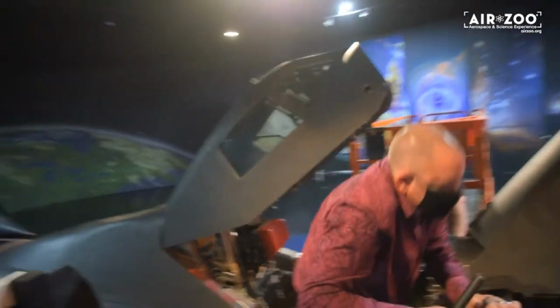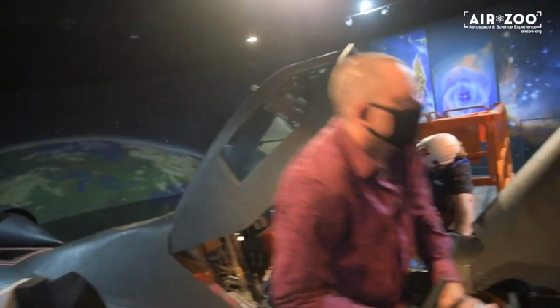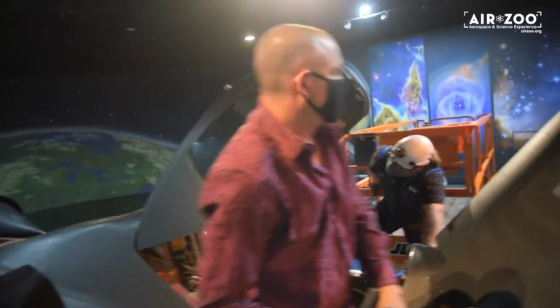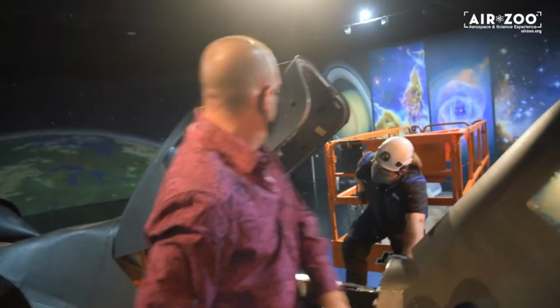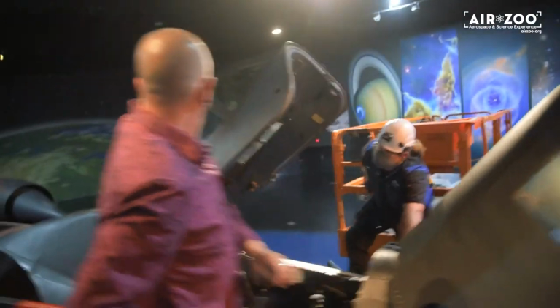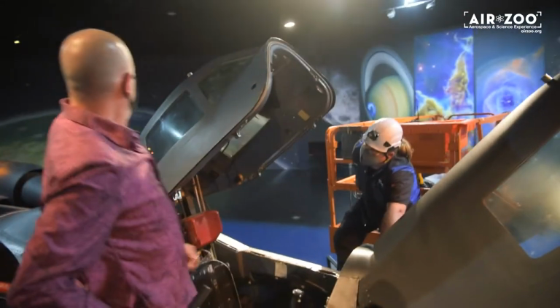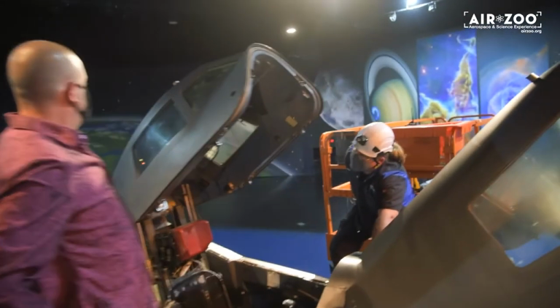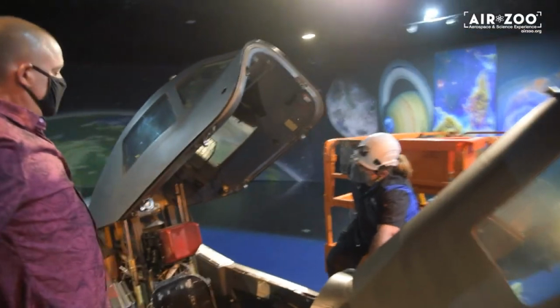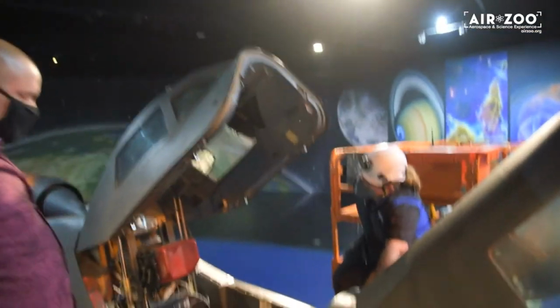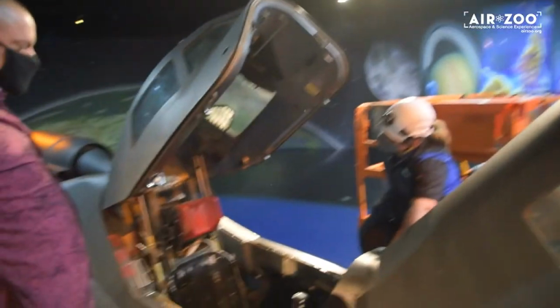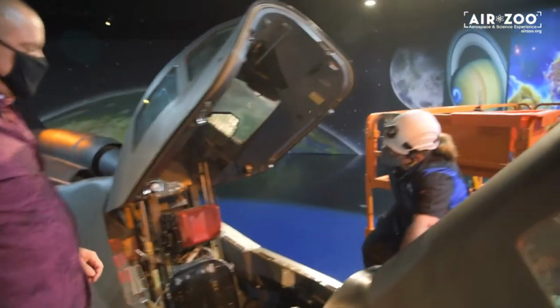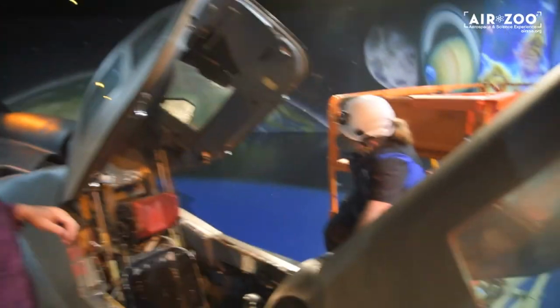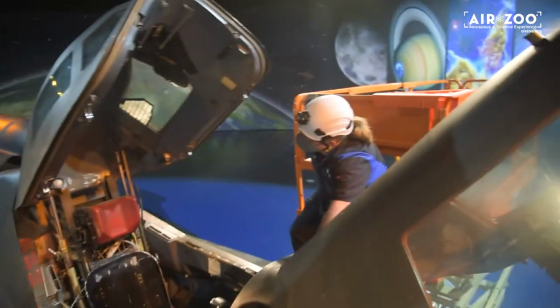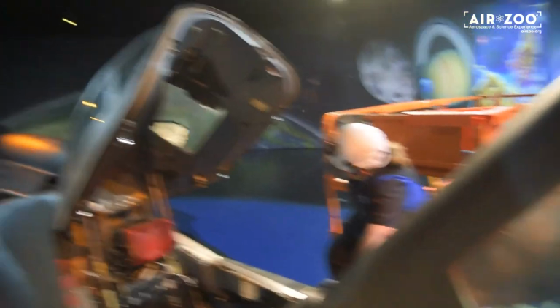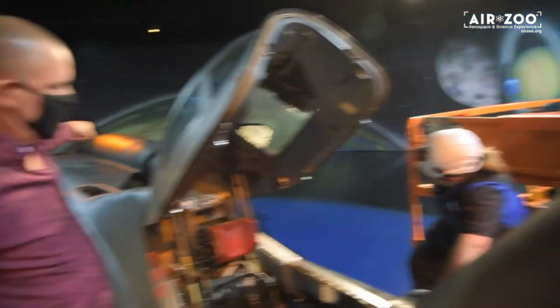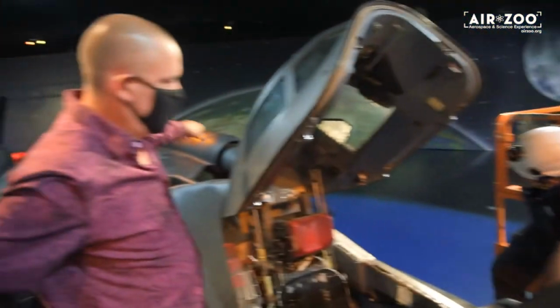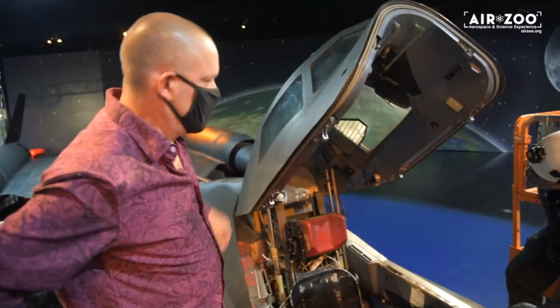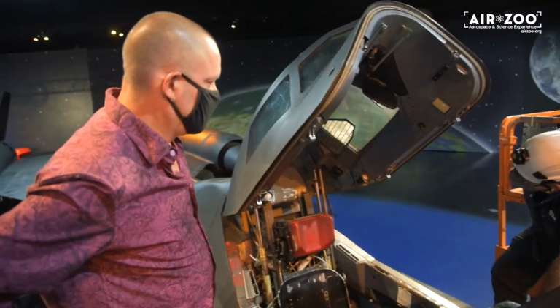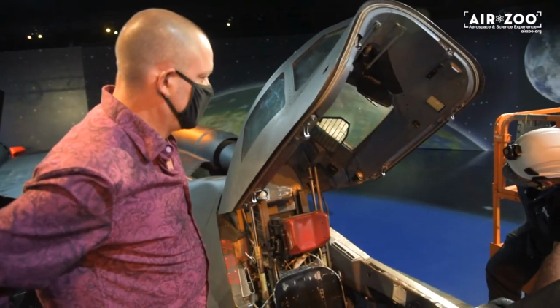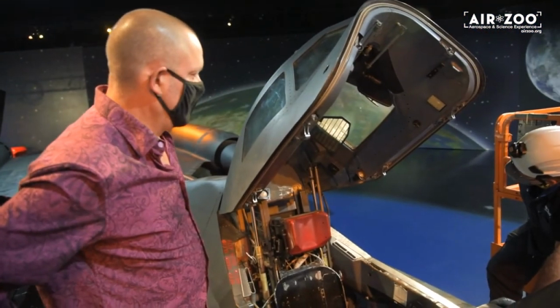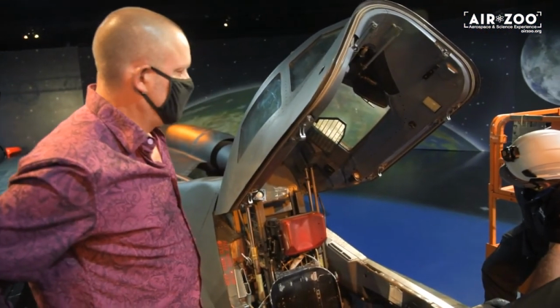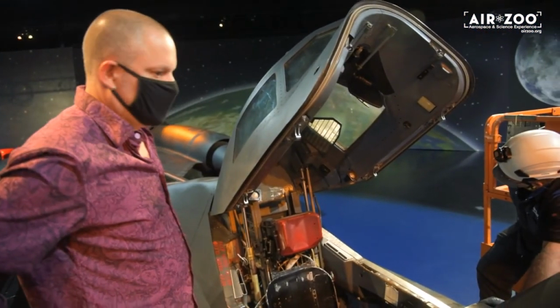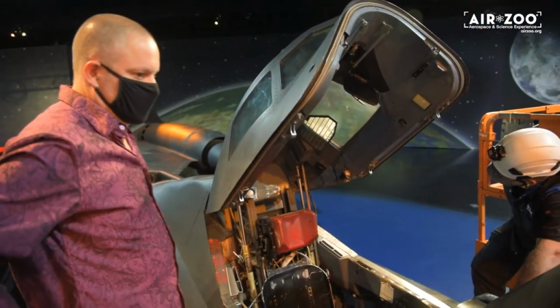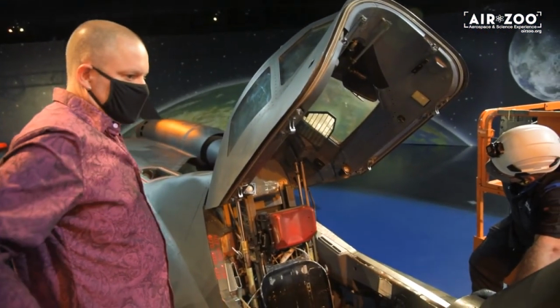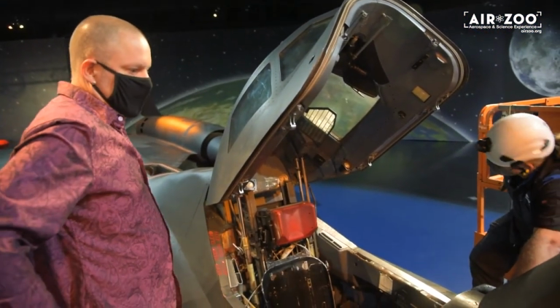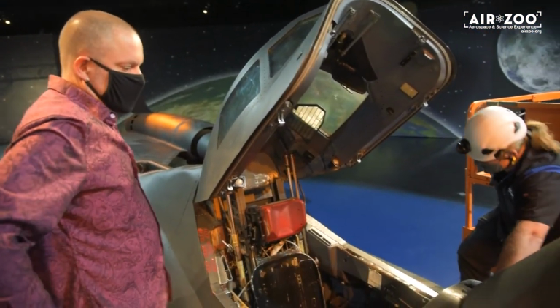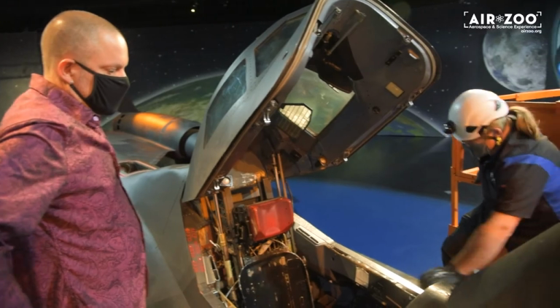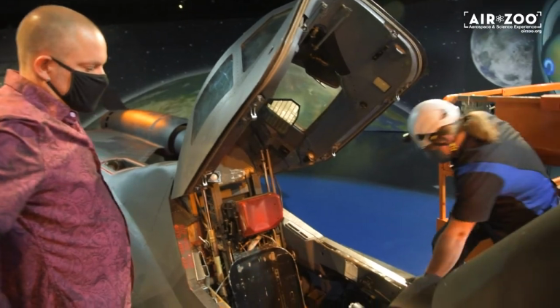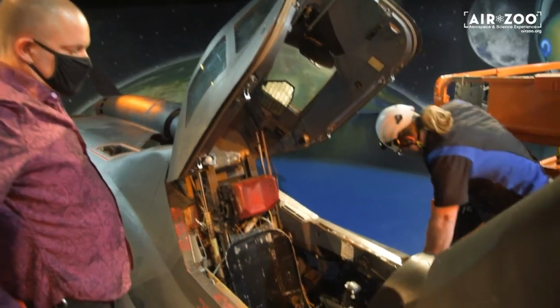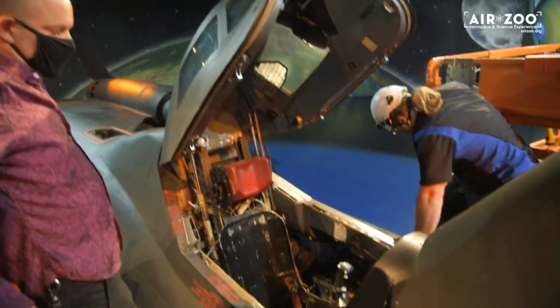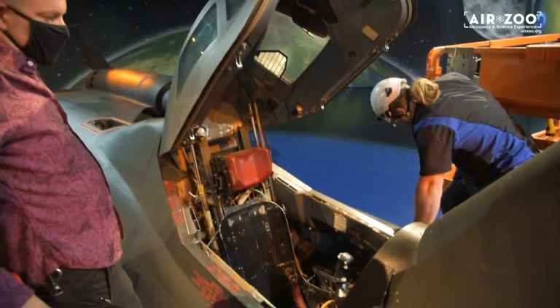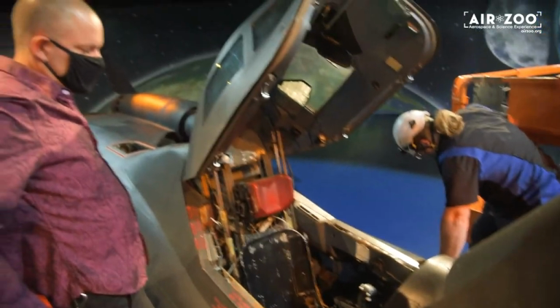What does that do? They're the periscopes so they can see when they refuel. They're tiny little periscopes.